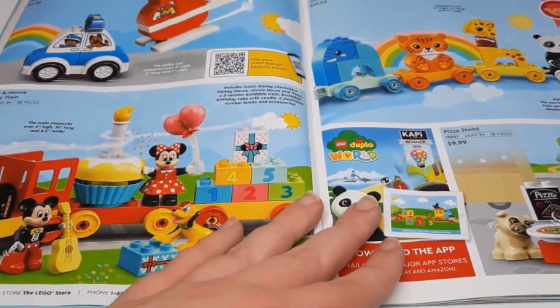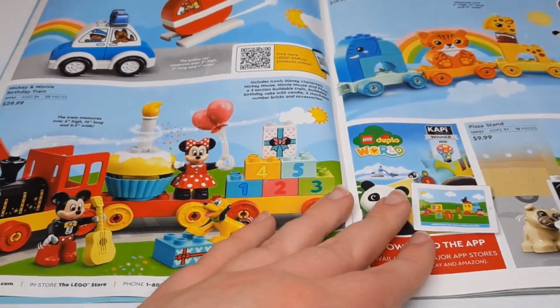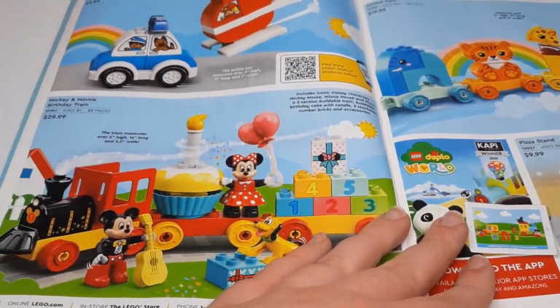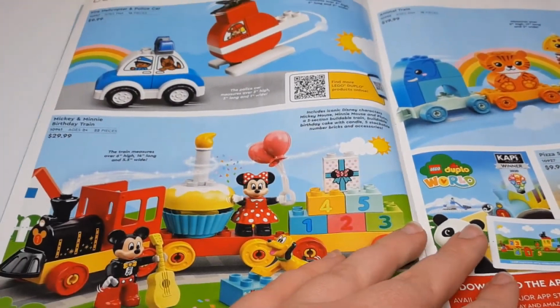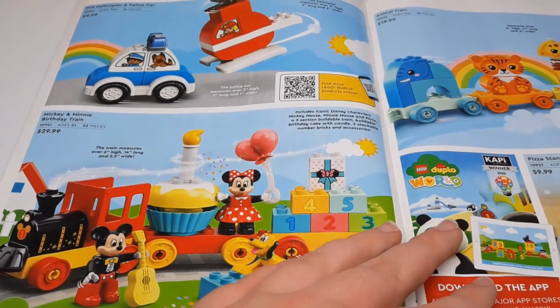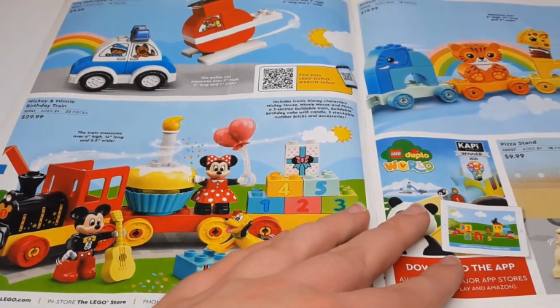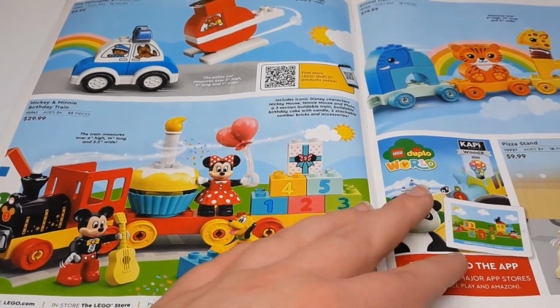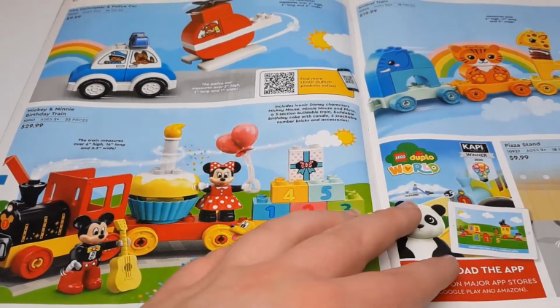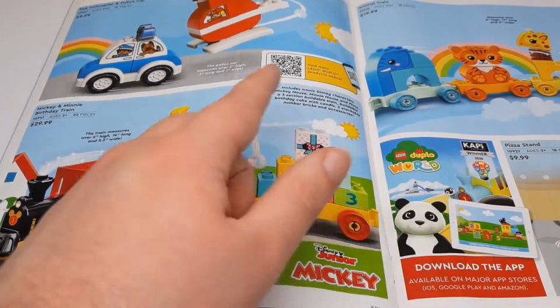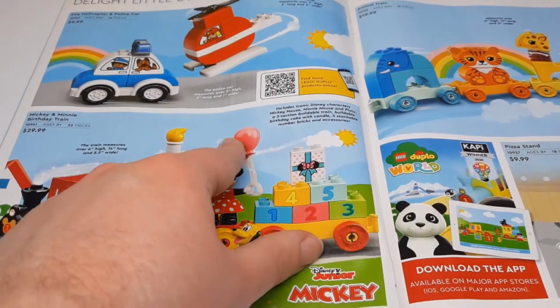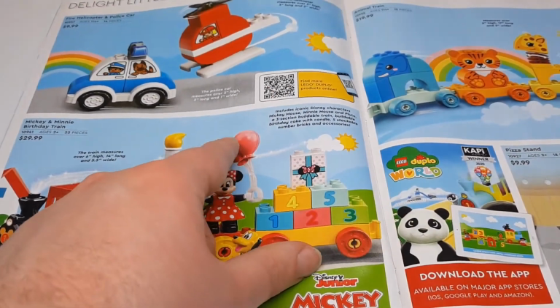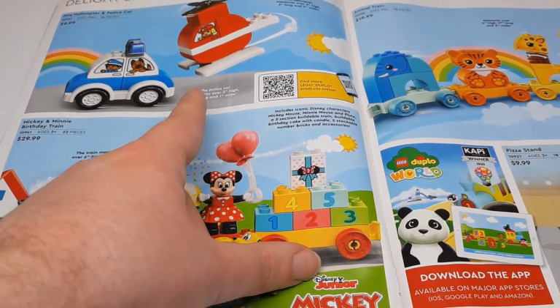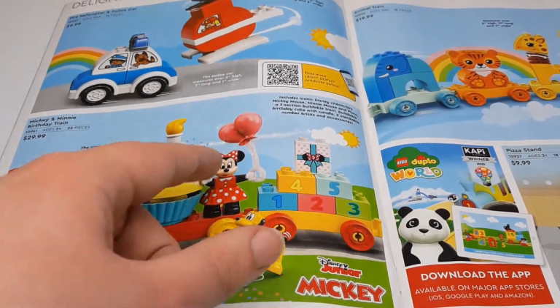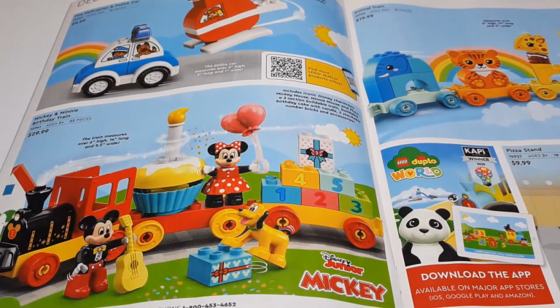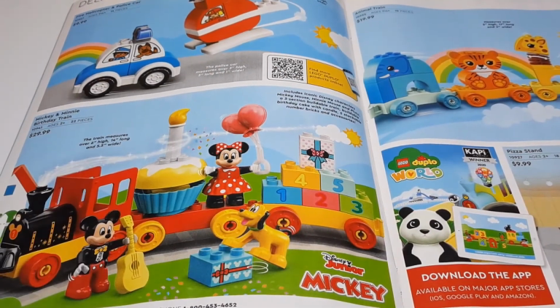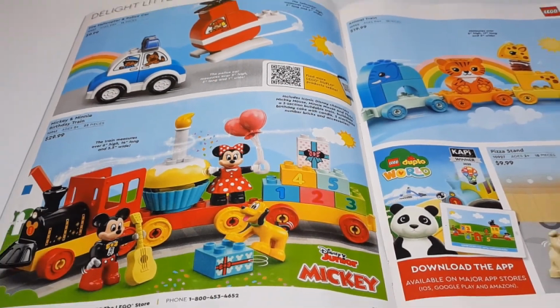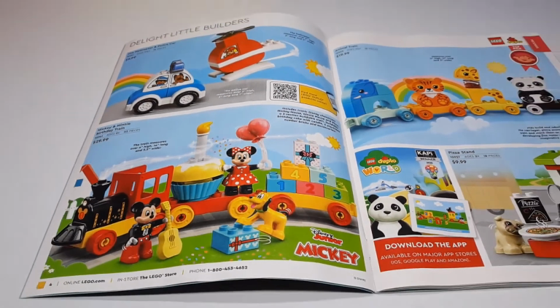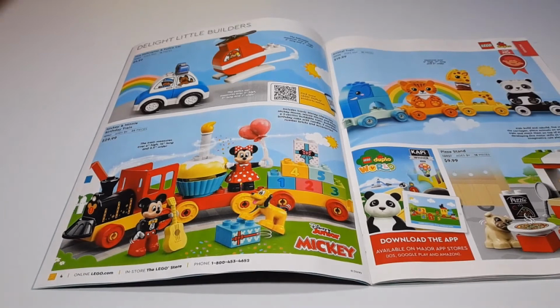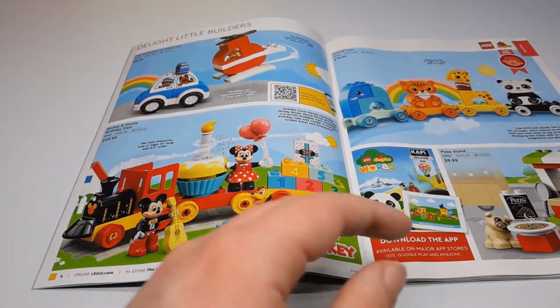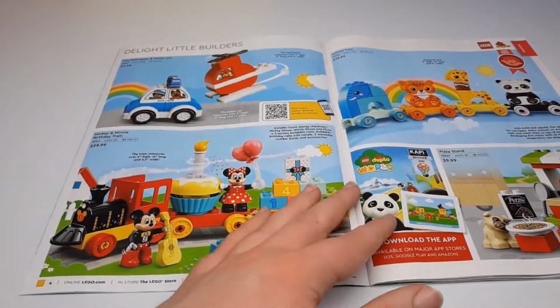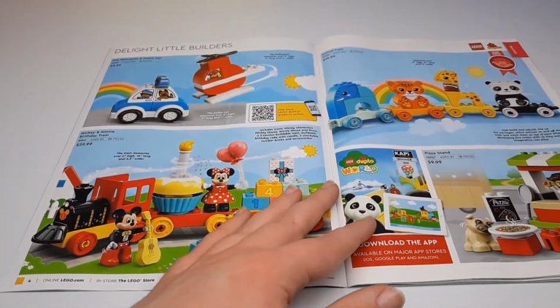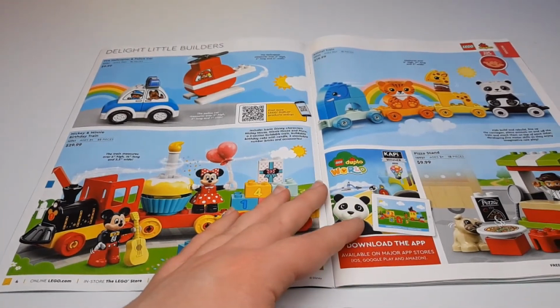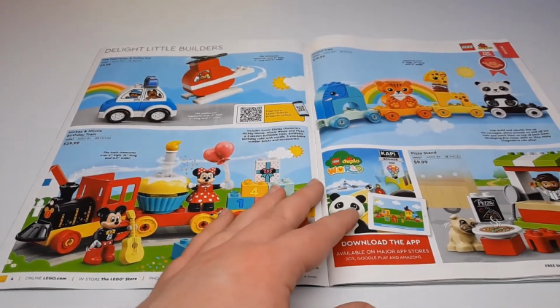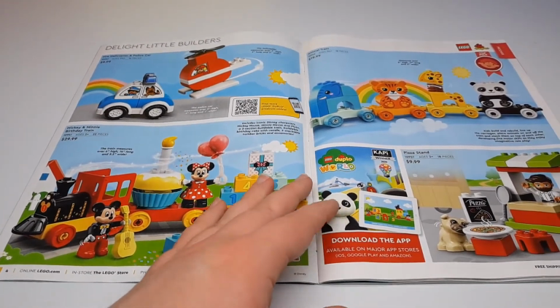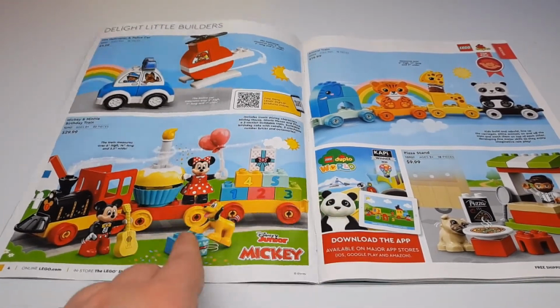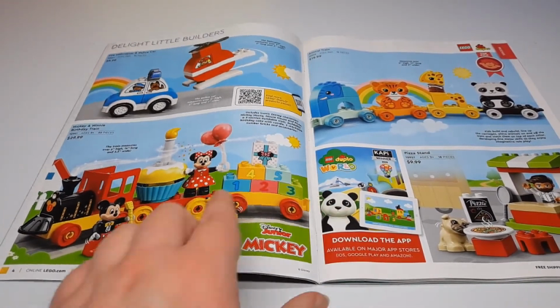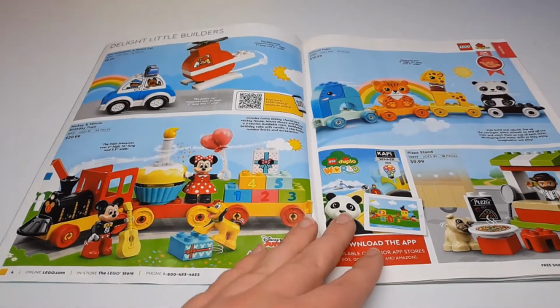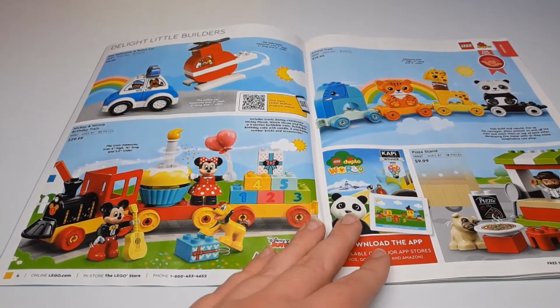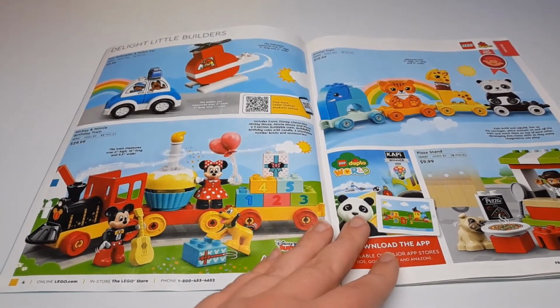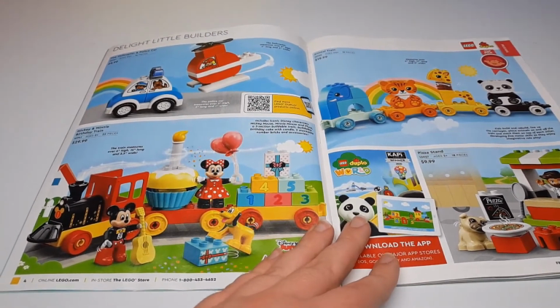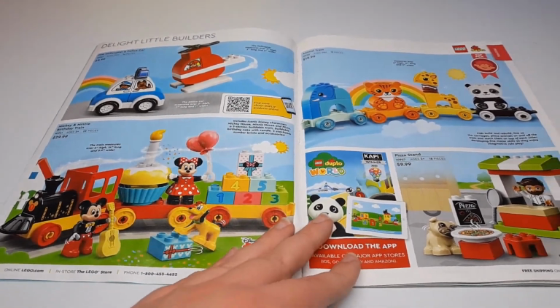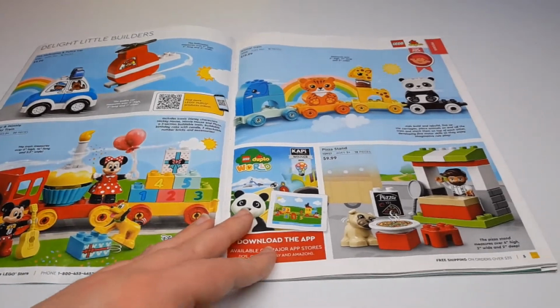Getting into some Duplo stuff — we've got the fire helicopter and police car up here, which is kind of neat. Also the Mickey and Minnie birthday train.